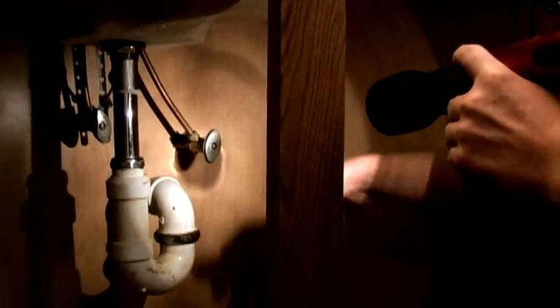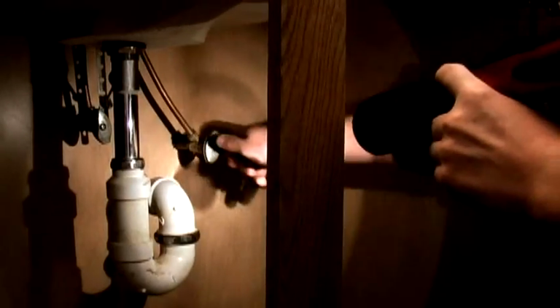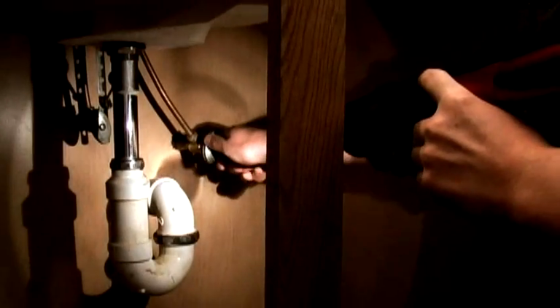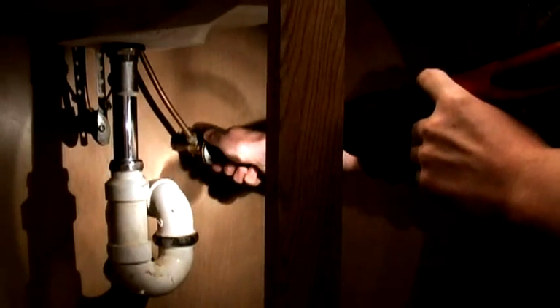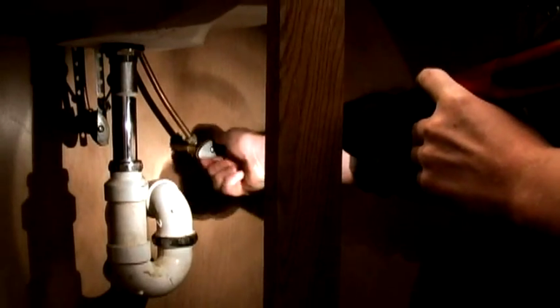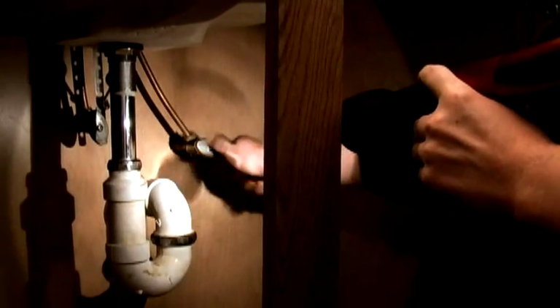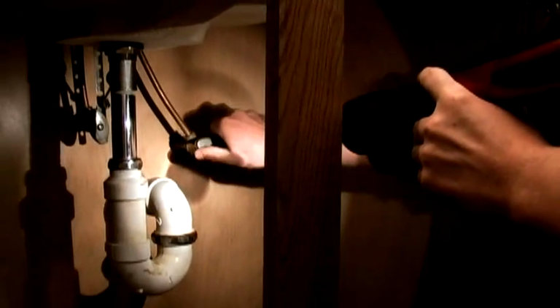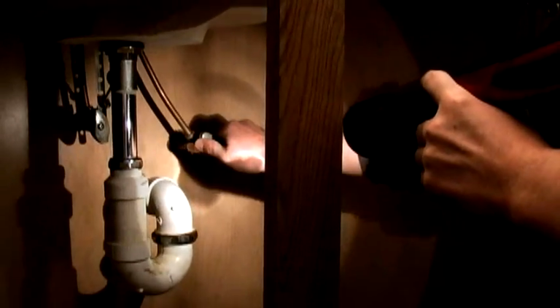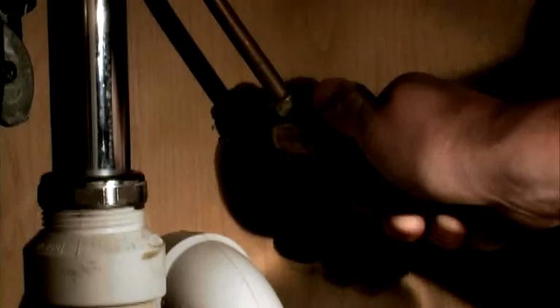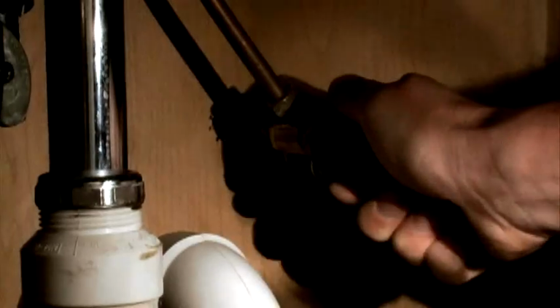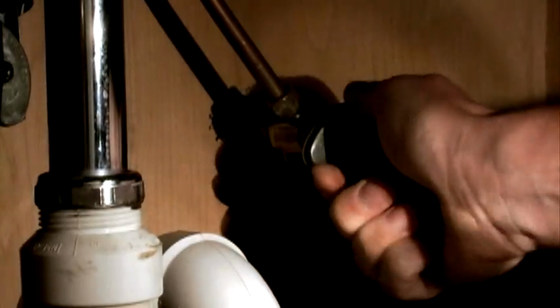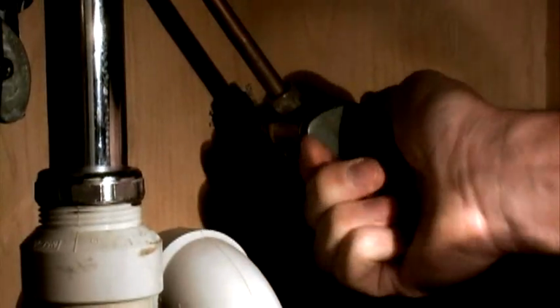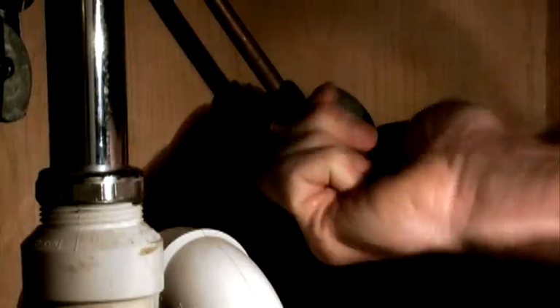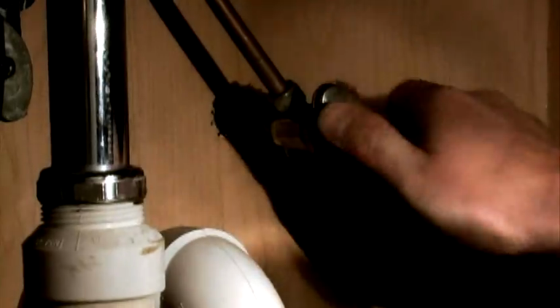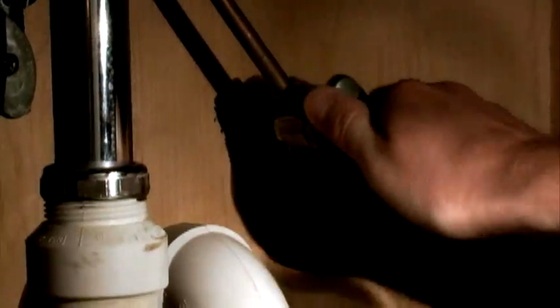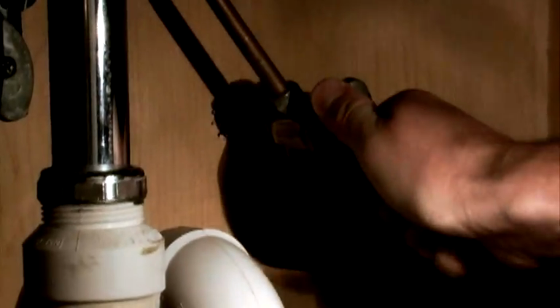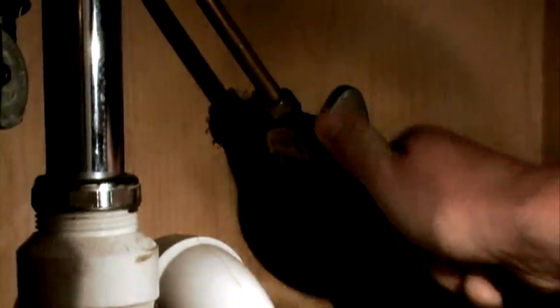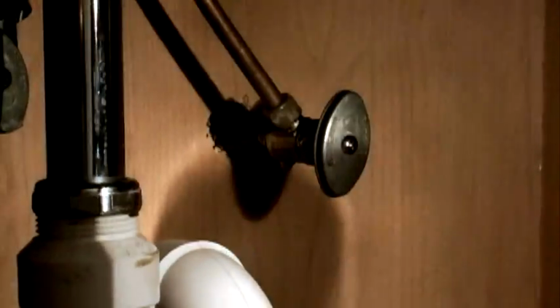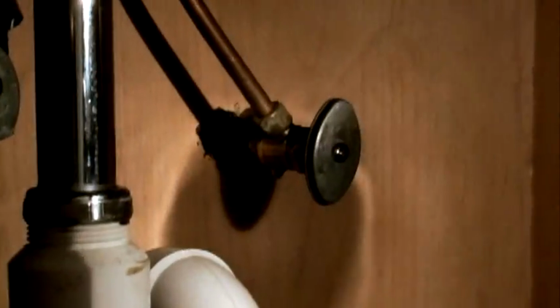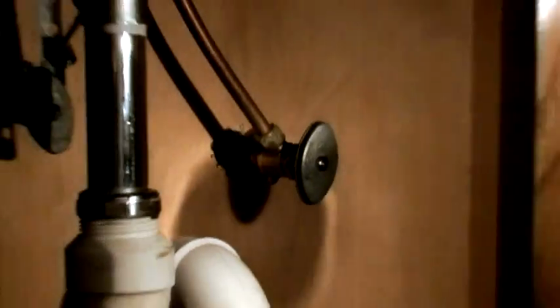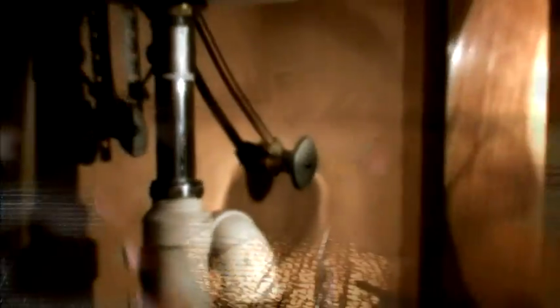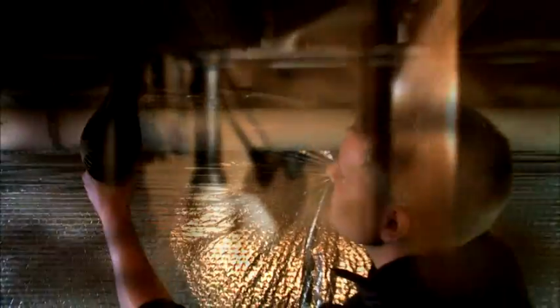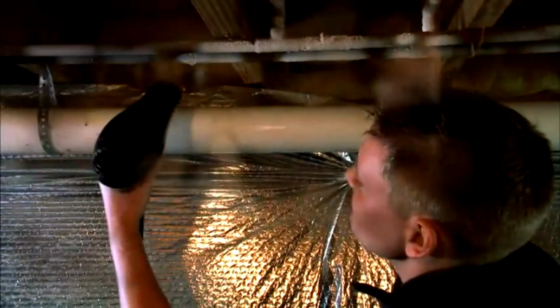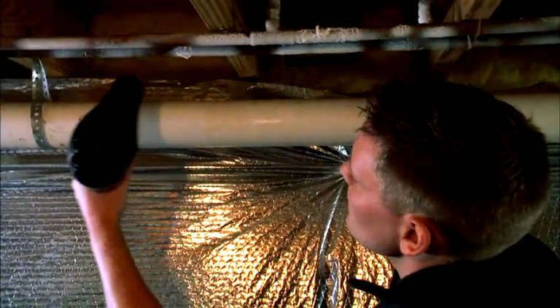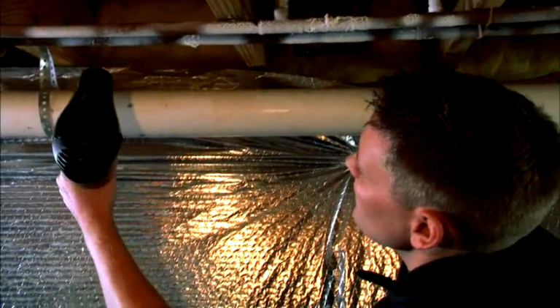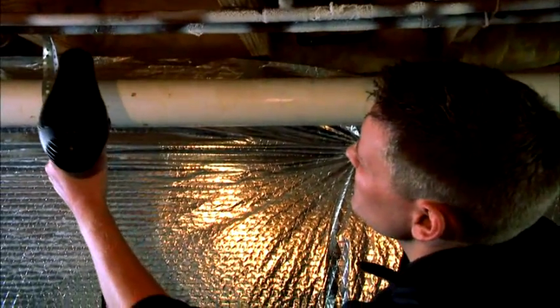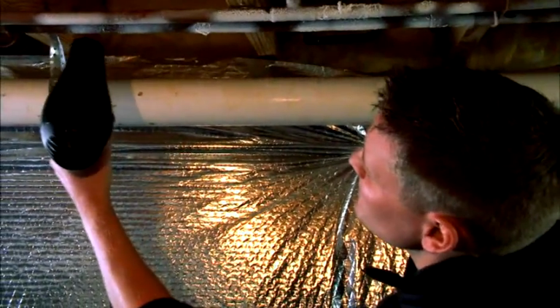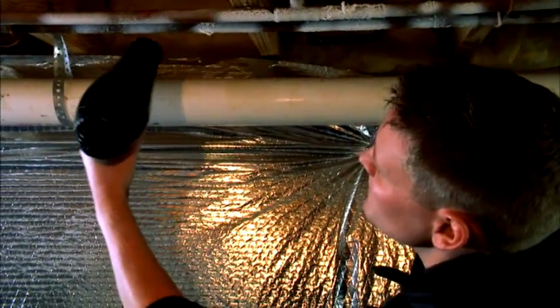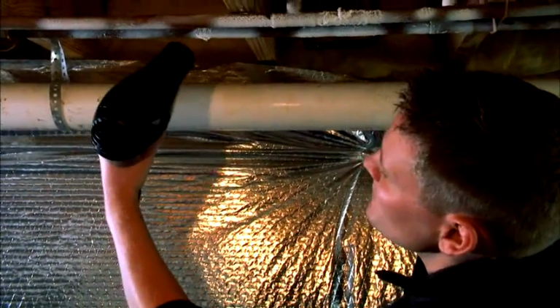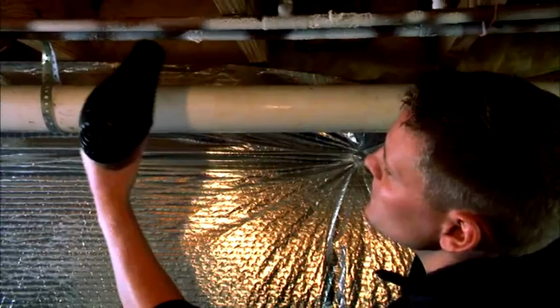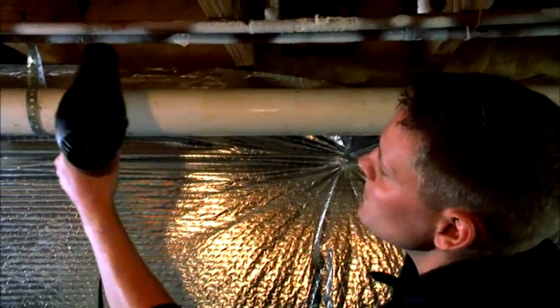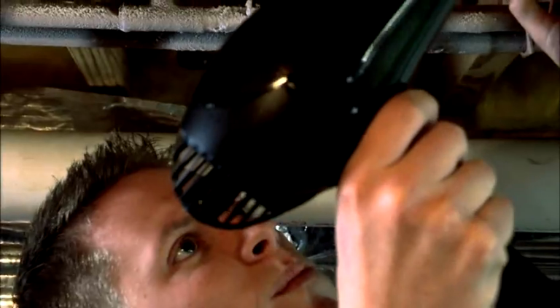If a pipe does freeze, turn off the water supply to the pipe to reduce pressure and prevent flooding if the pipe bursts. If the frozen pipe is visible, you can use a hair dryer to thaw it and restore flow.